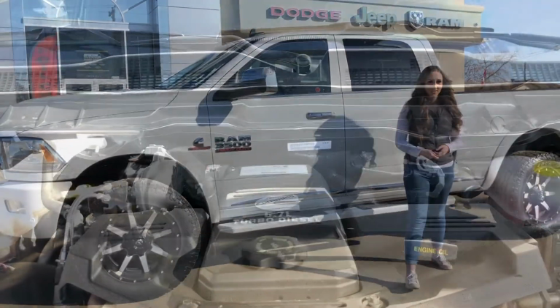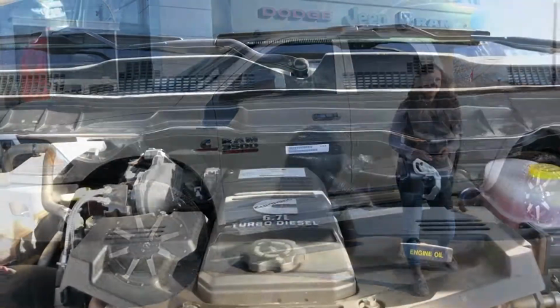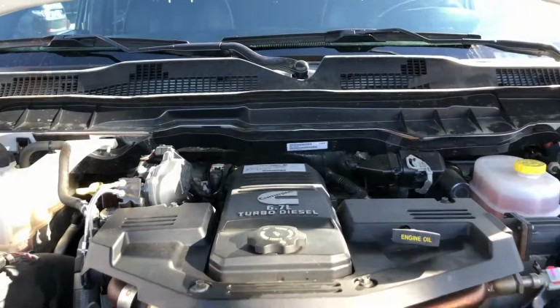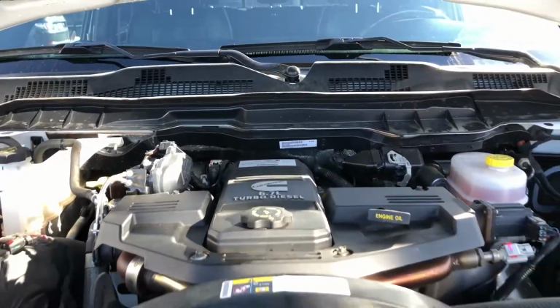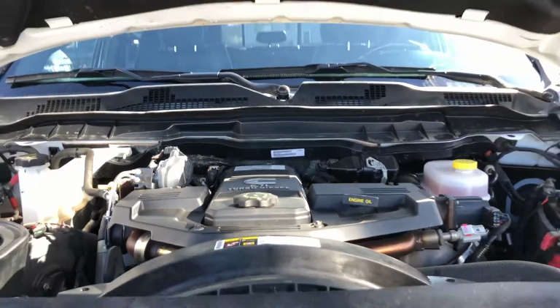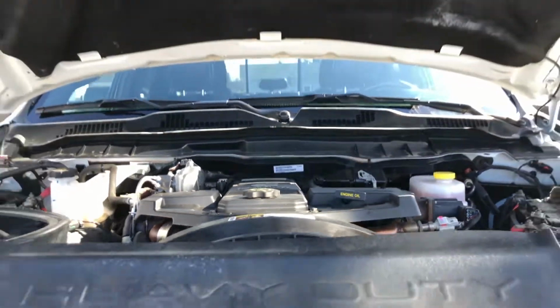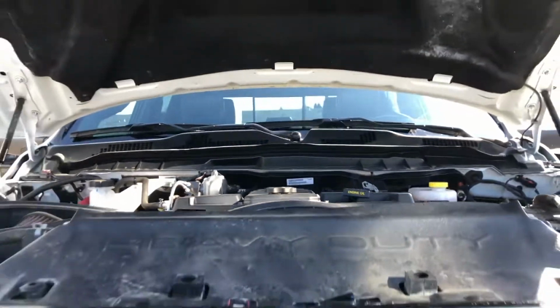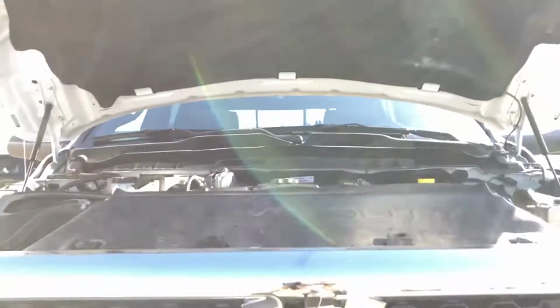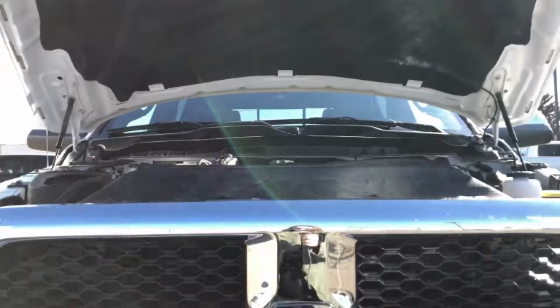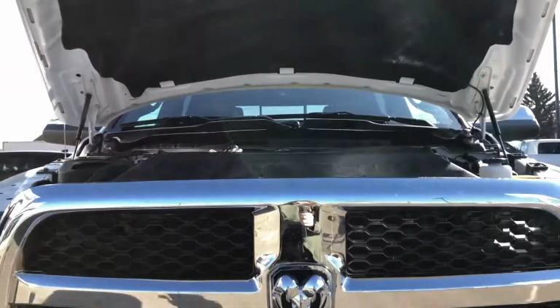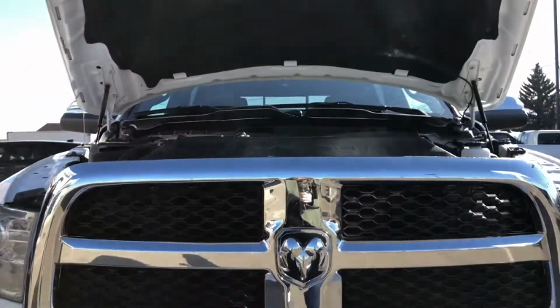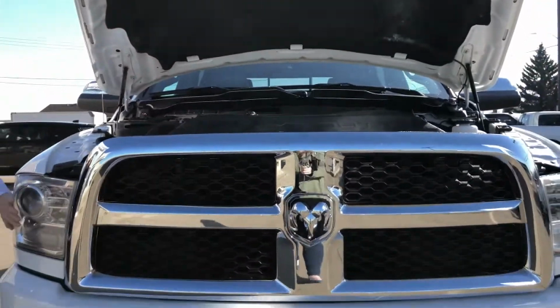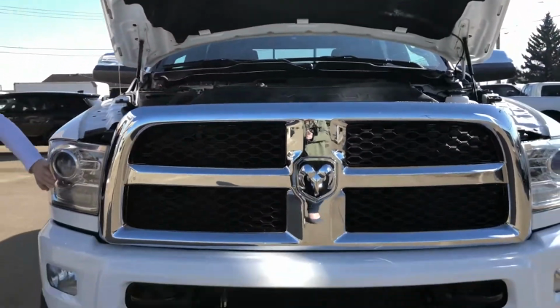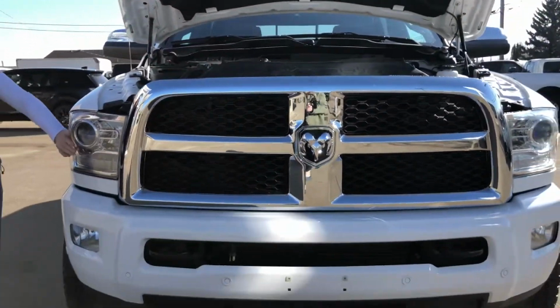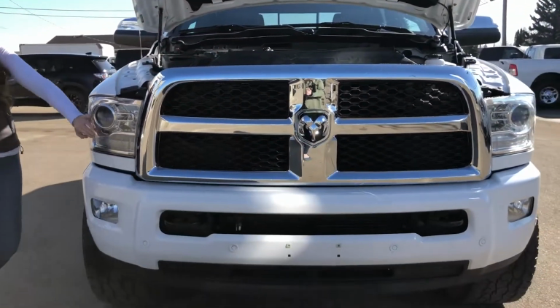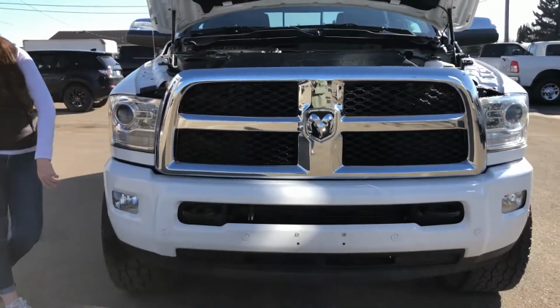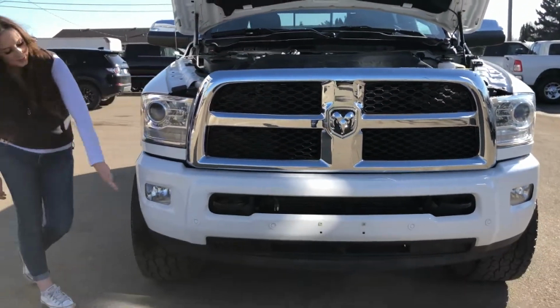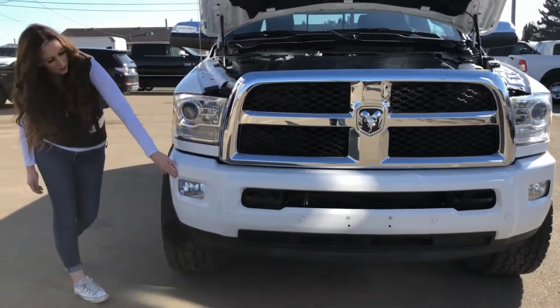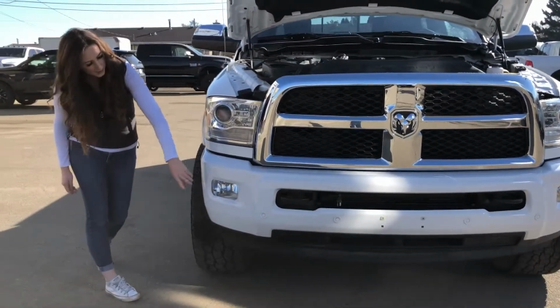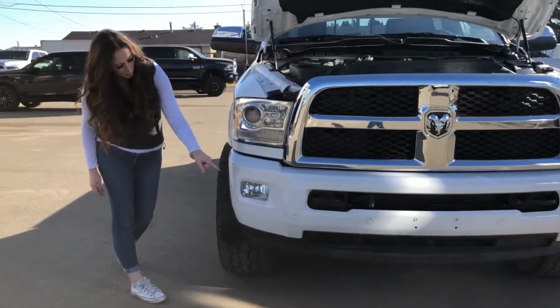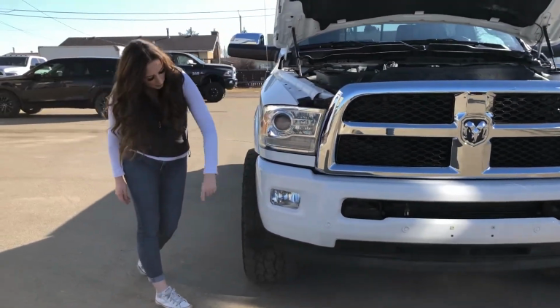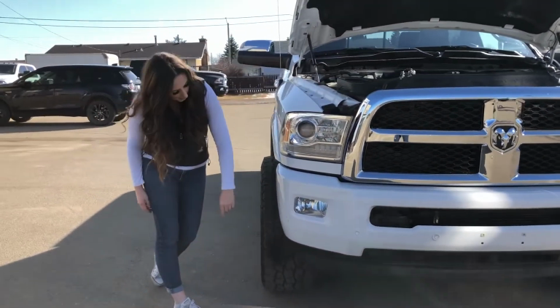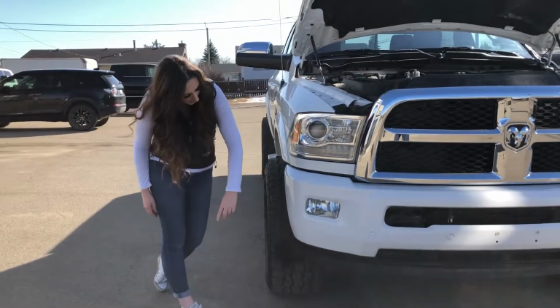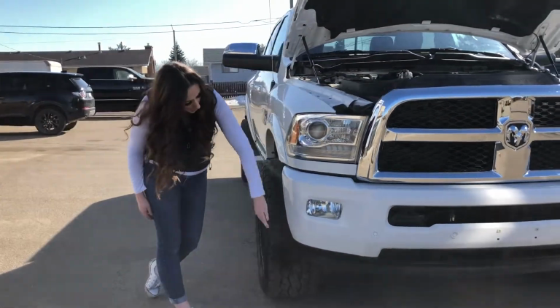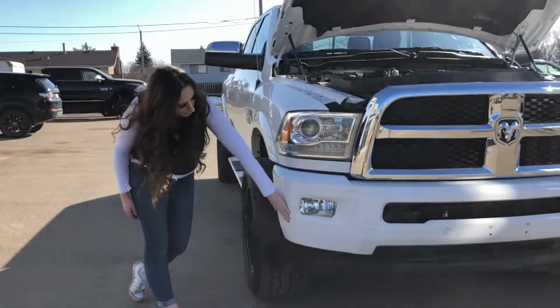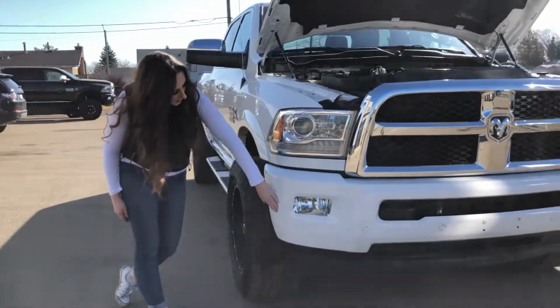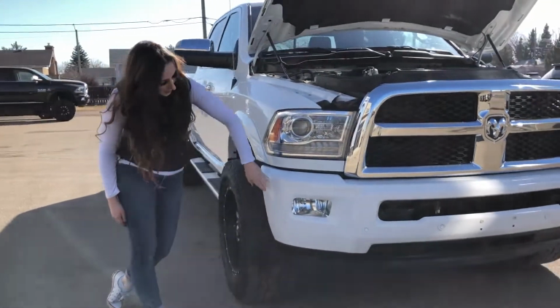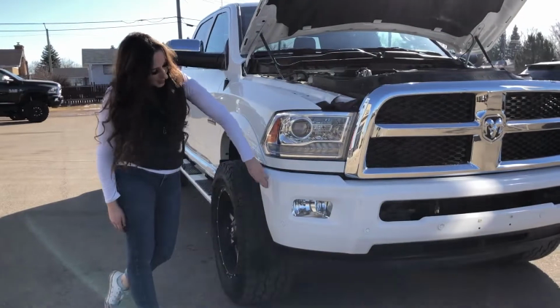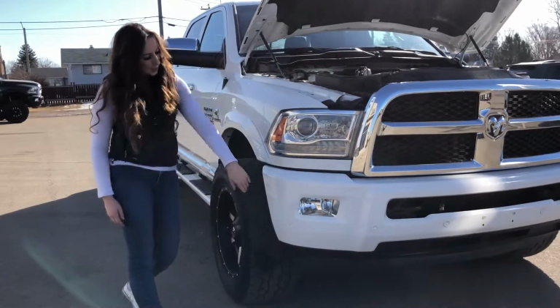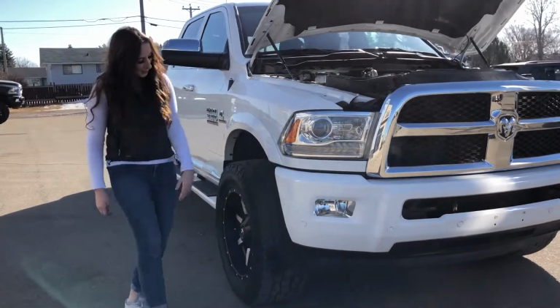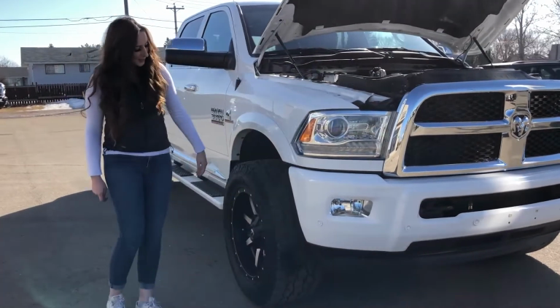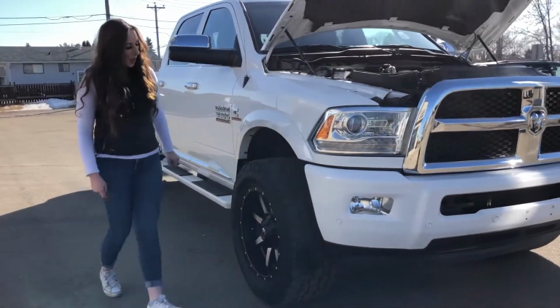Under the hood you do have your 6.7 liter diesel engine. This one has automatic headlights as well as fog lights, tow hooks, park sensors, and color matched bumpers.